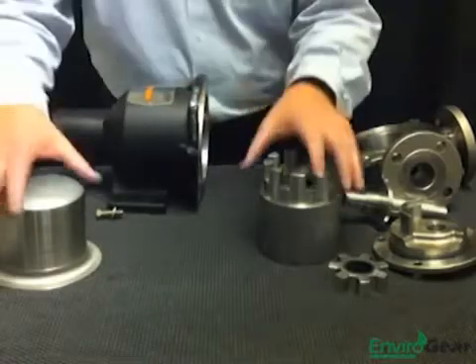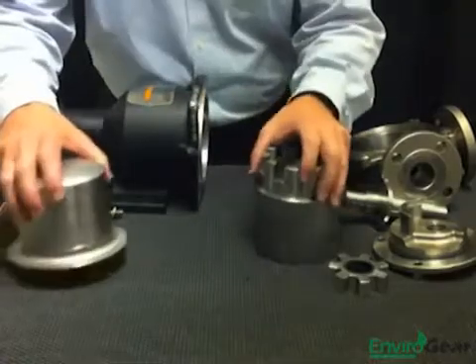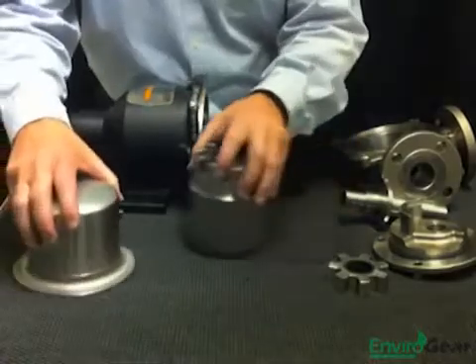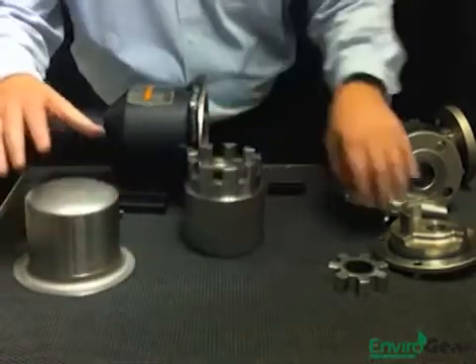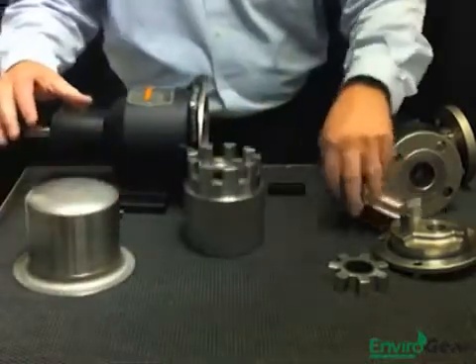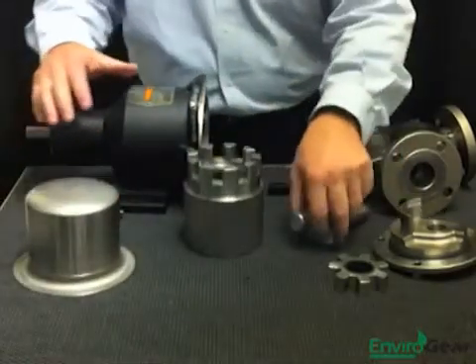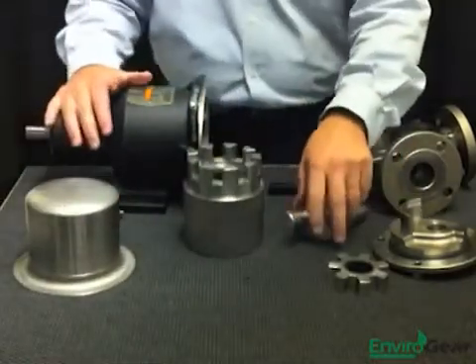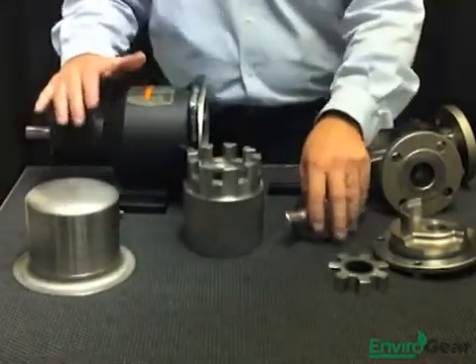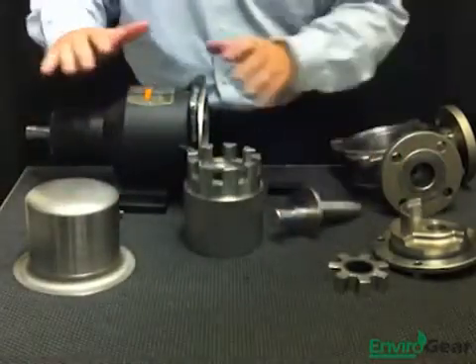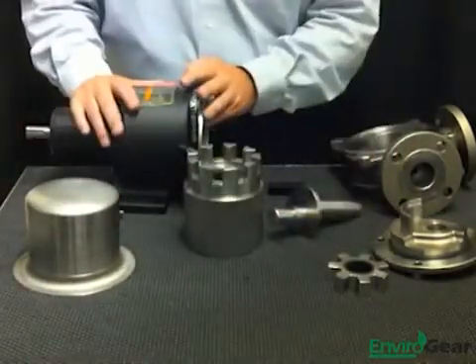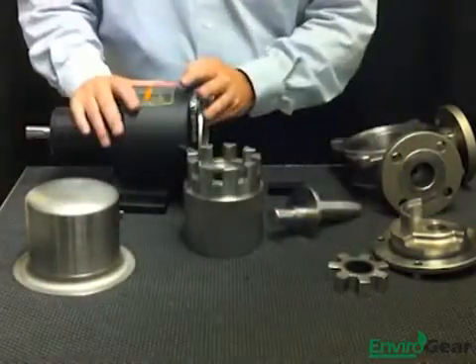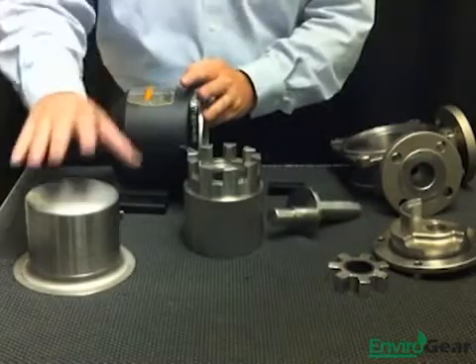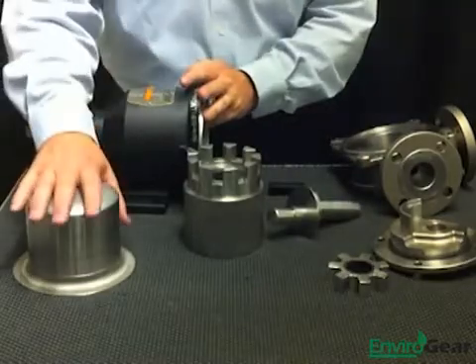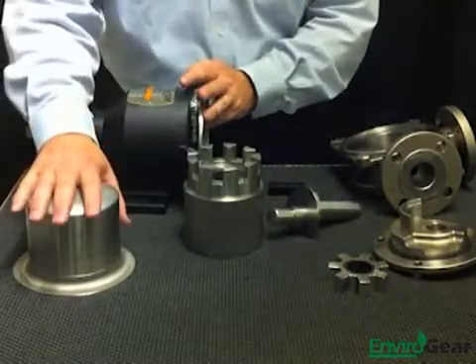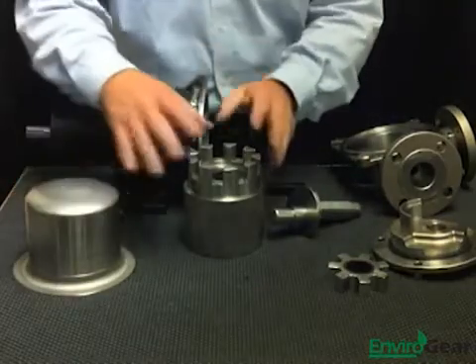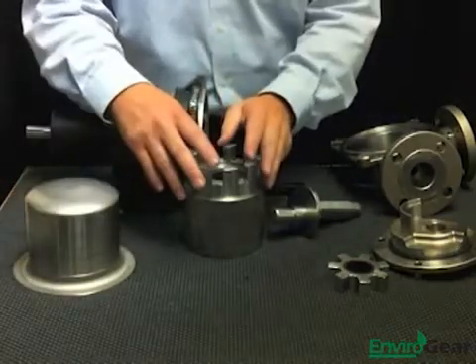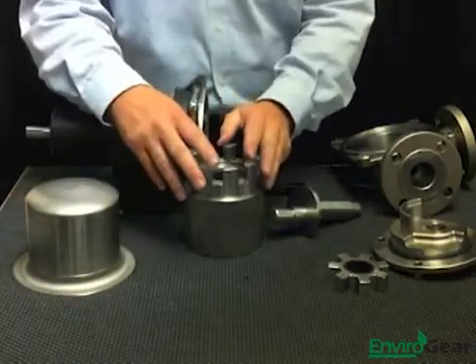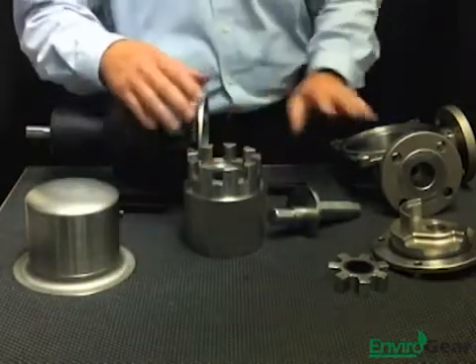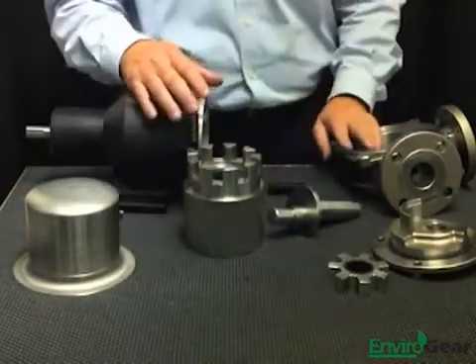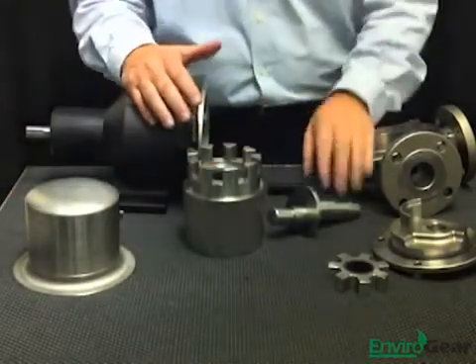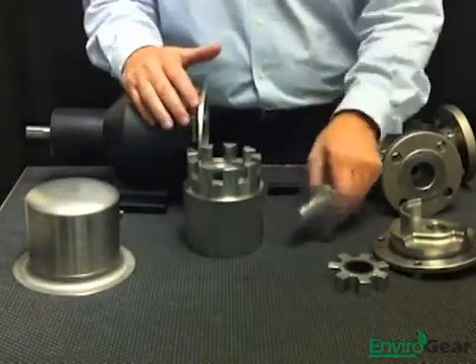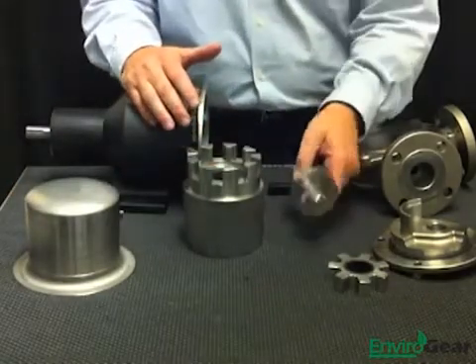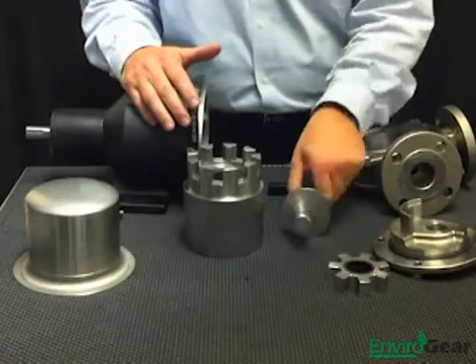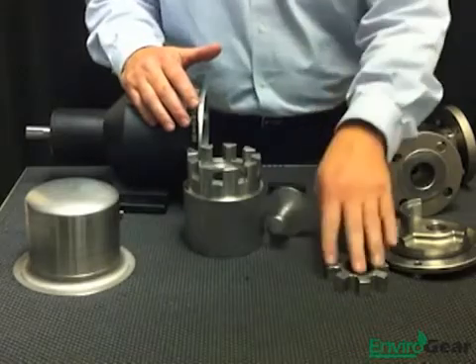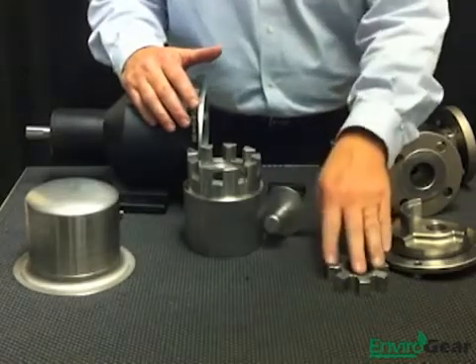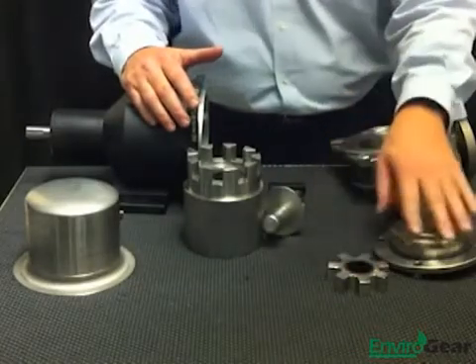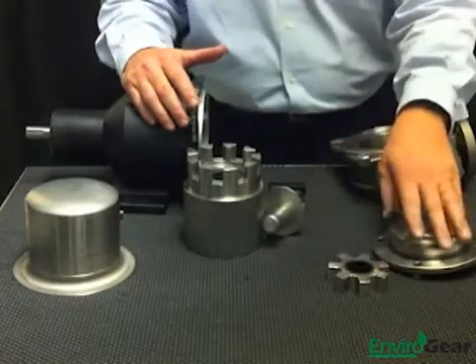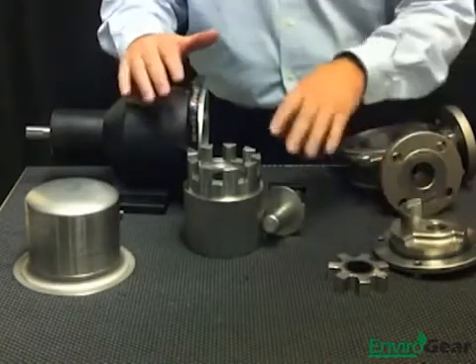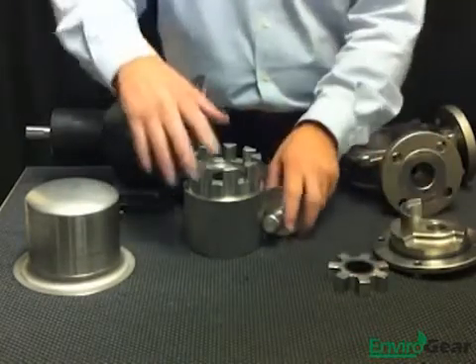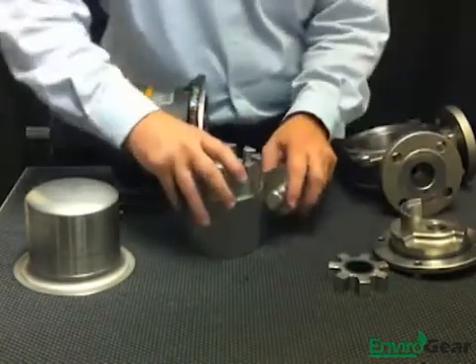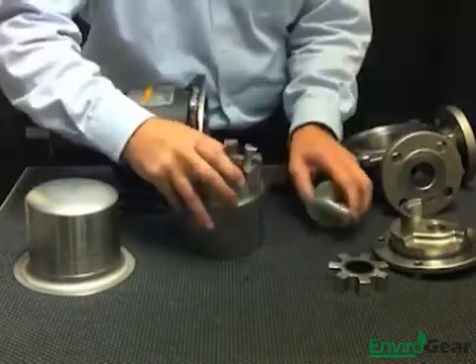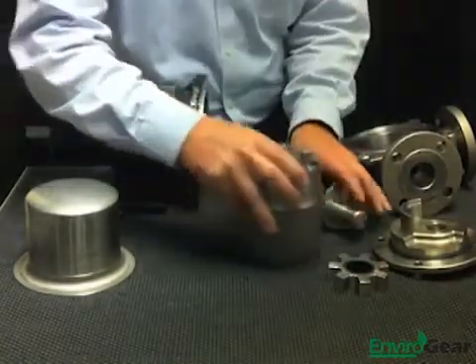You can see this simple design based around seven primary components: outer mag drive assembly, containment can, rotor assembly, the casing, the eccentric spindle, the idler gear, and the head. So let's go ahead and start reassembling this pump.